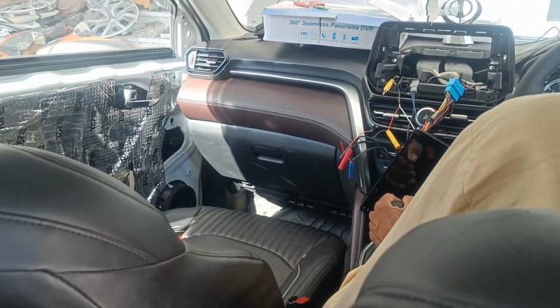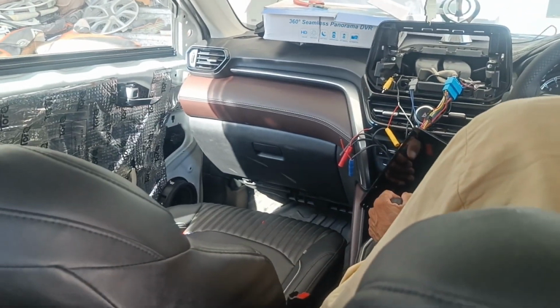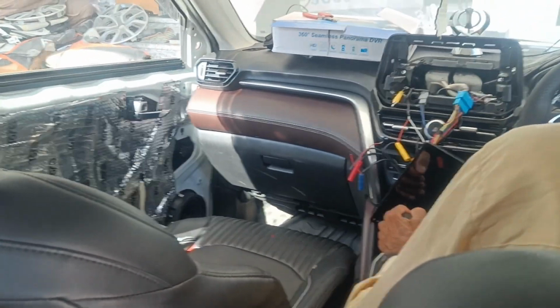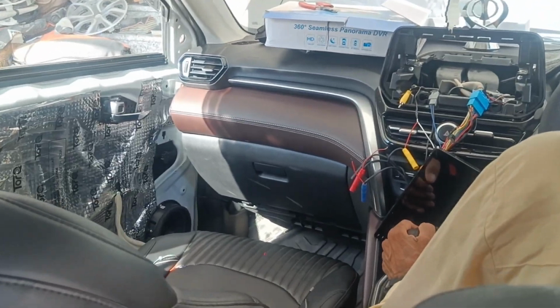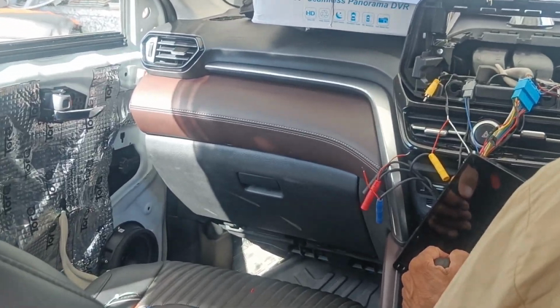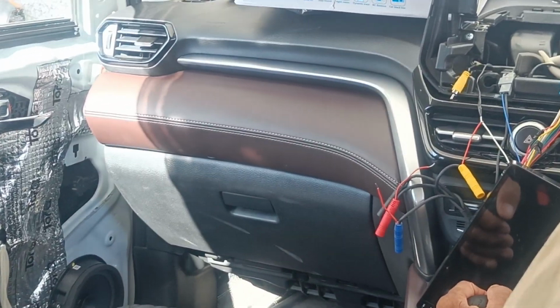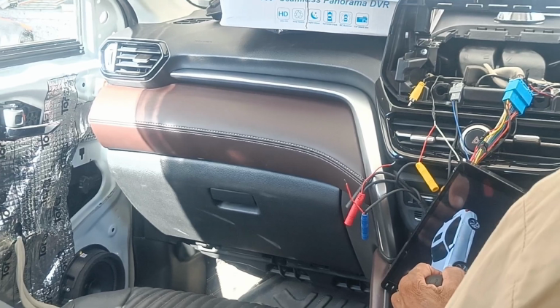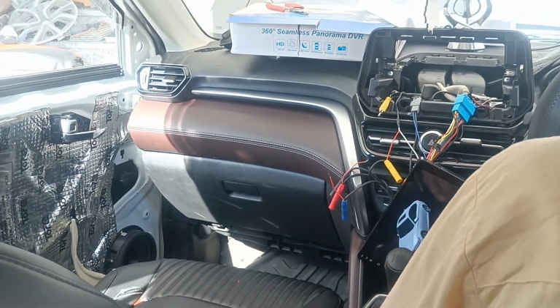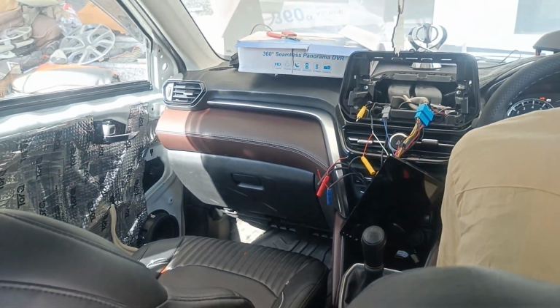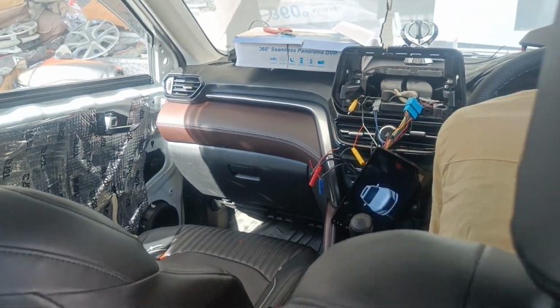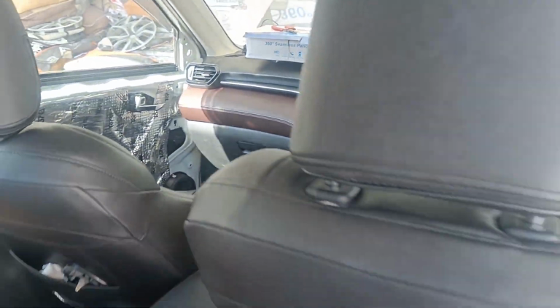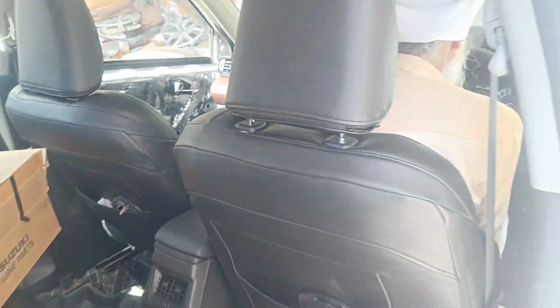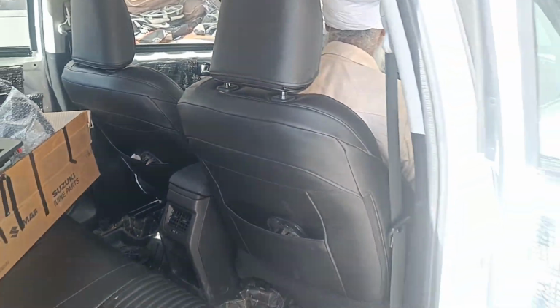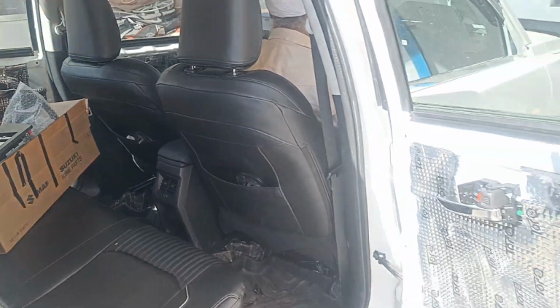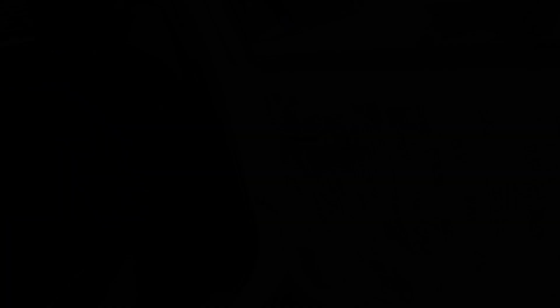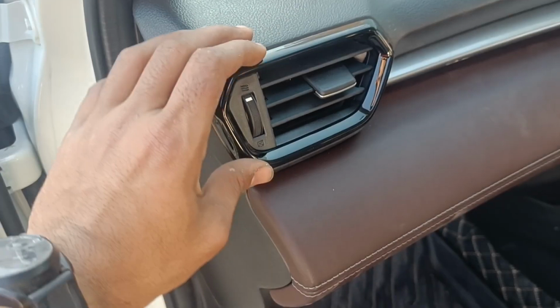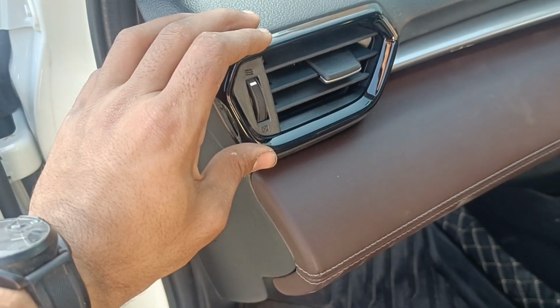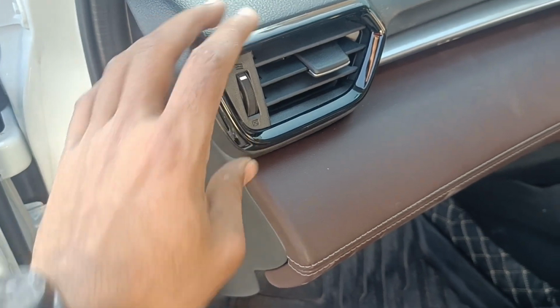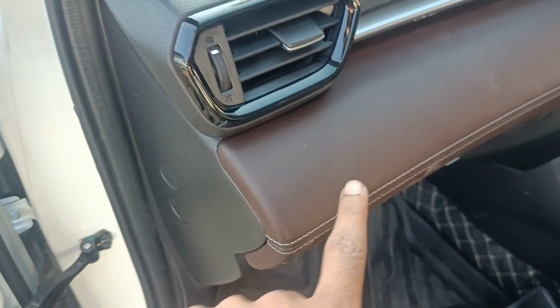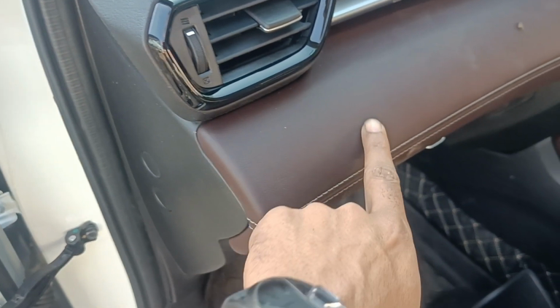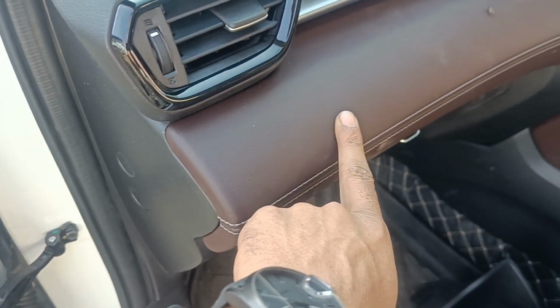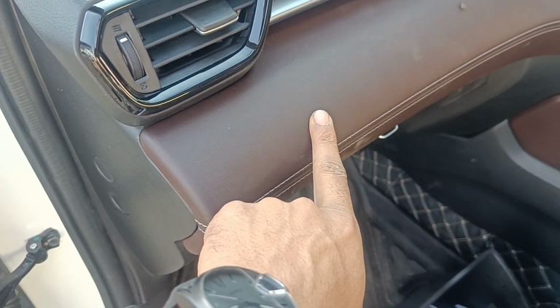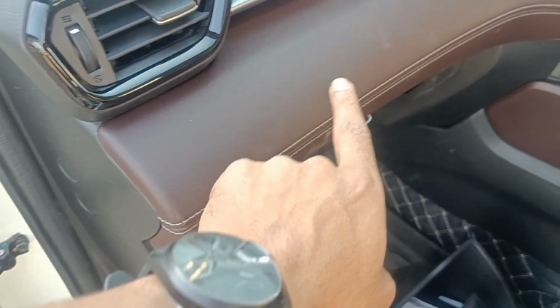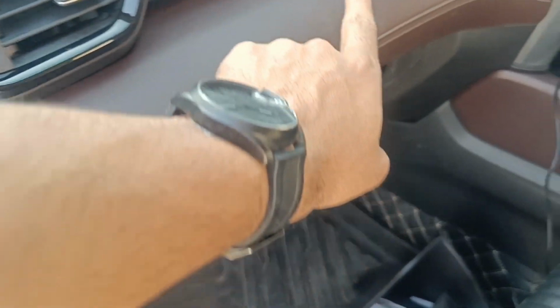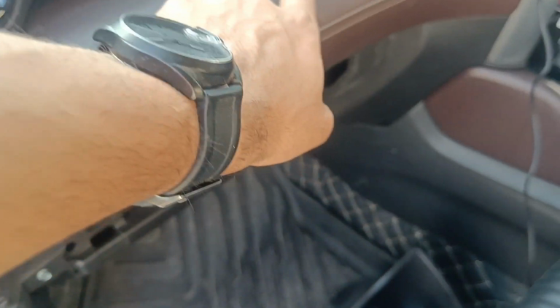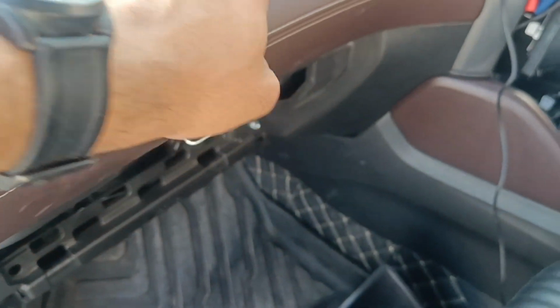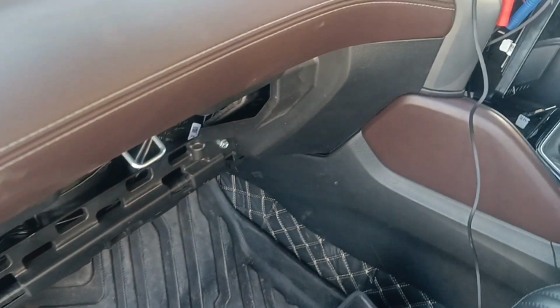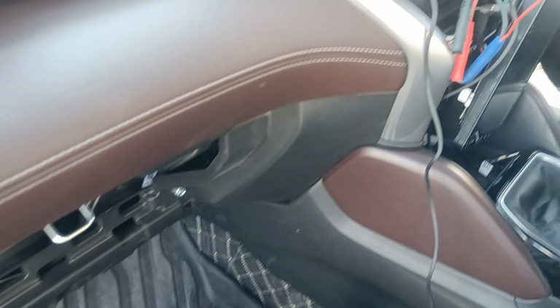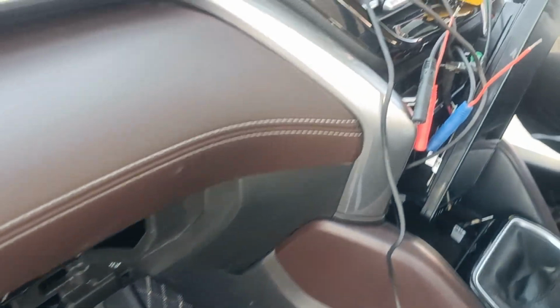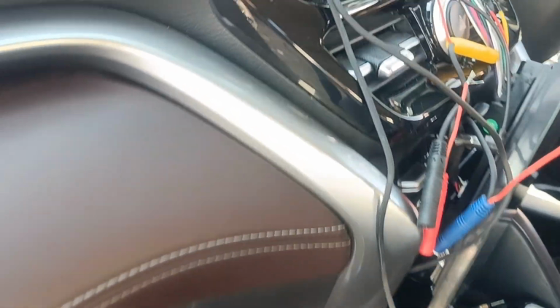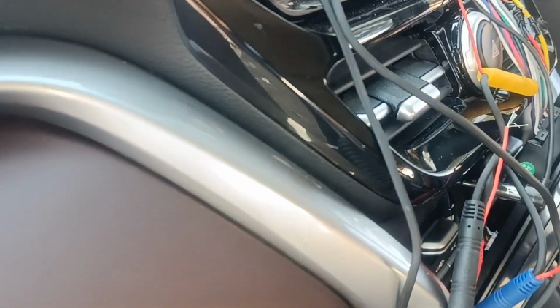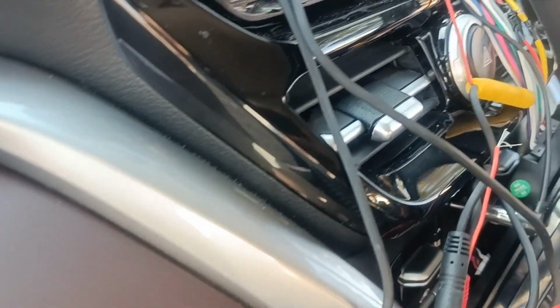On the front we have installed an Android head unit and the 360 camera will also be installed. We will check out the AC vents in the VXI variant, and a leather-coated dashboard has been installed as part of the interior kit.